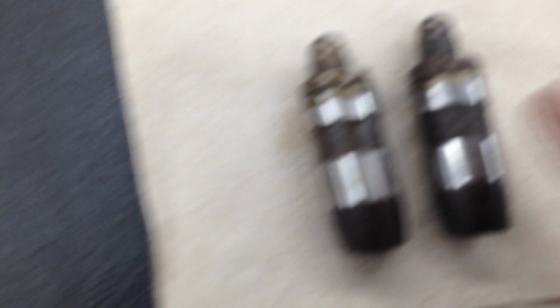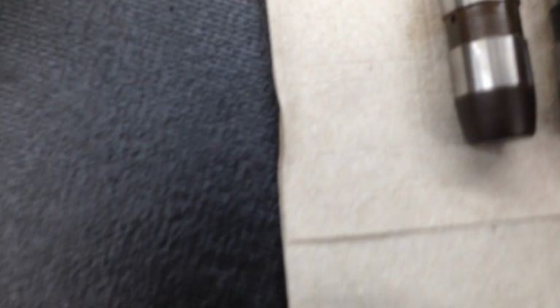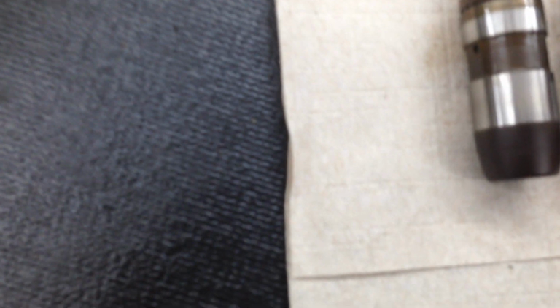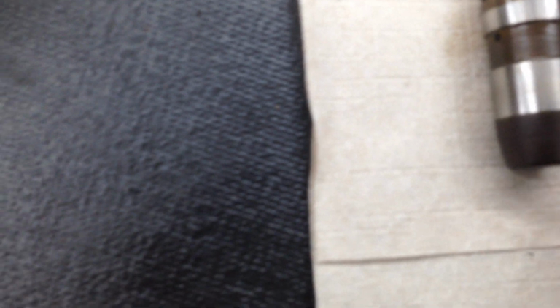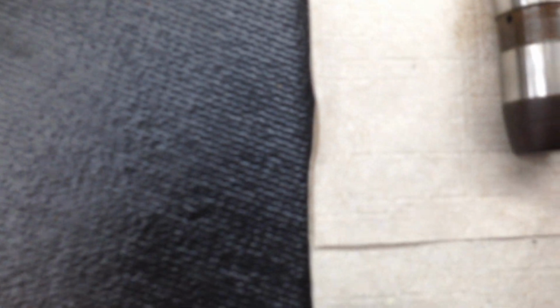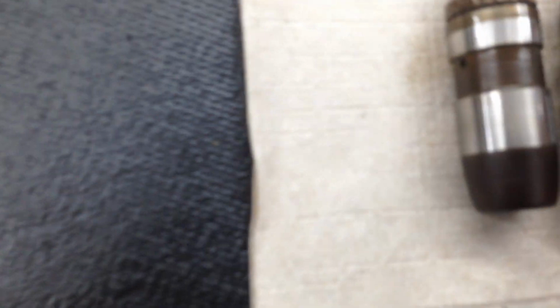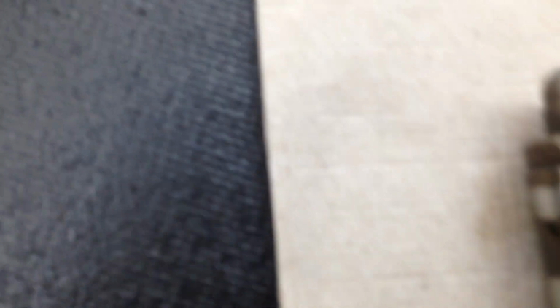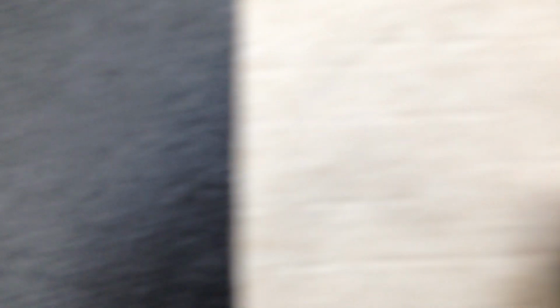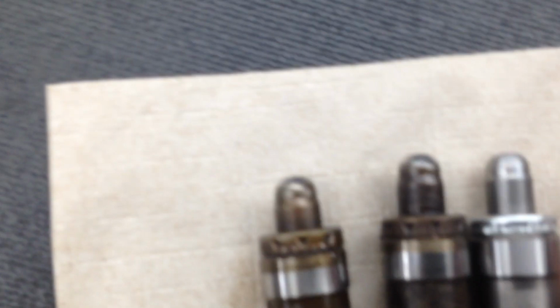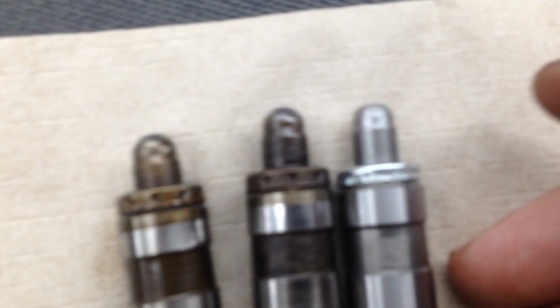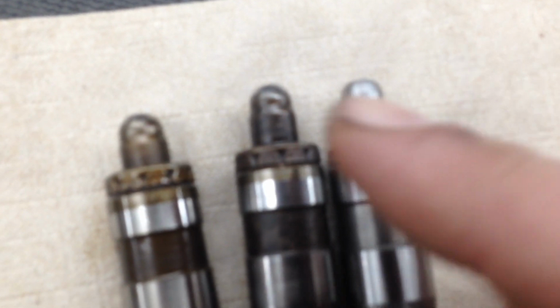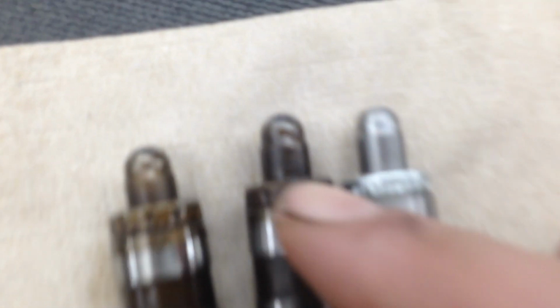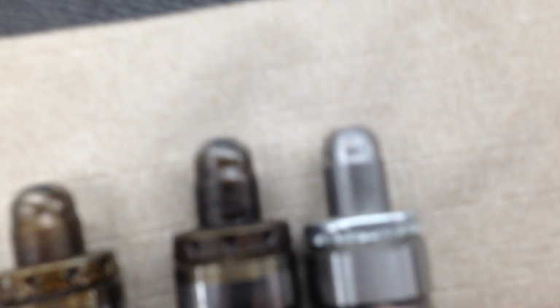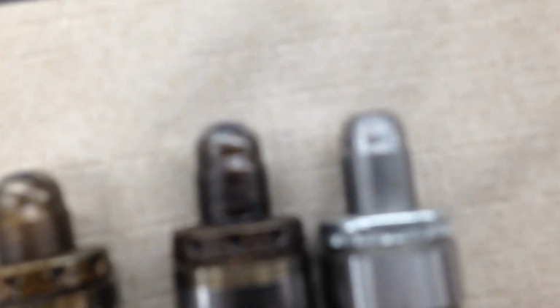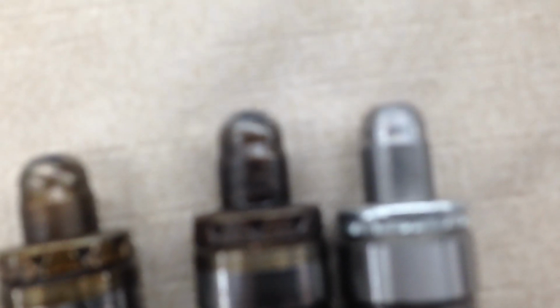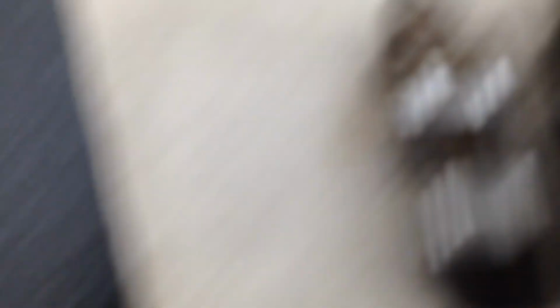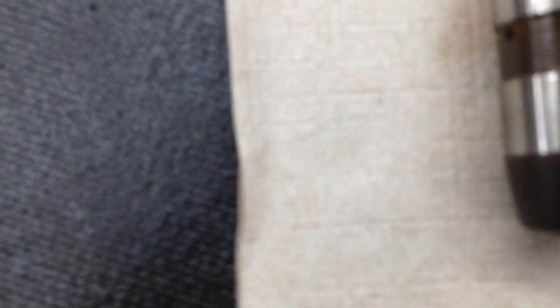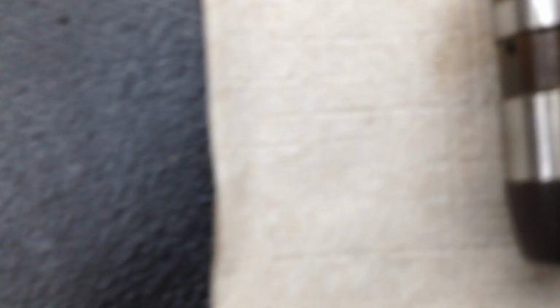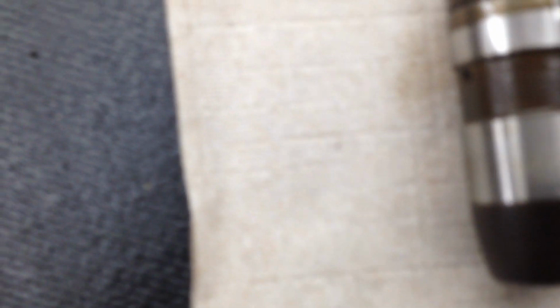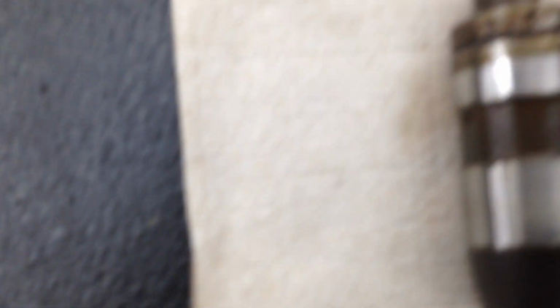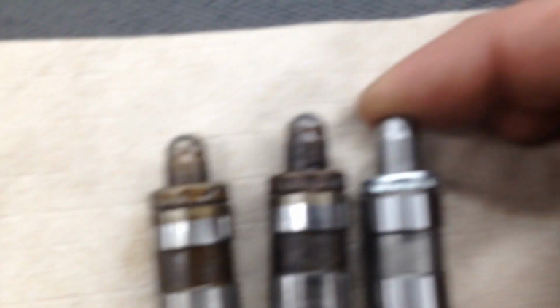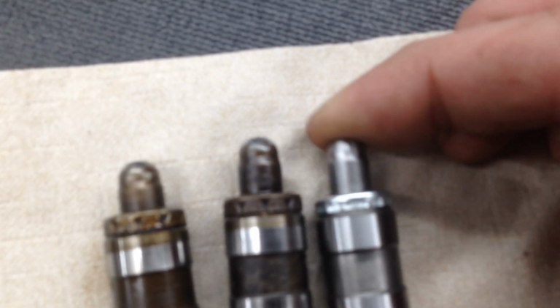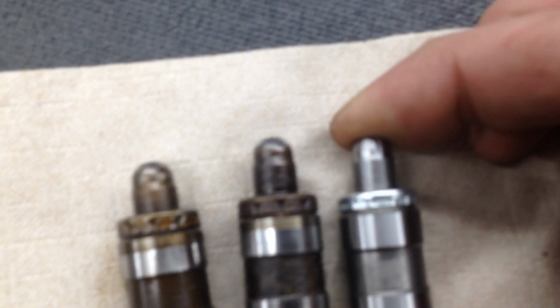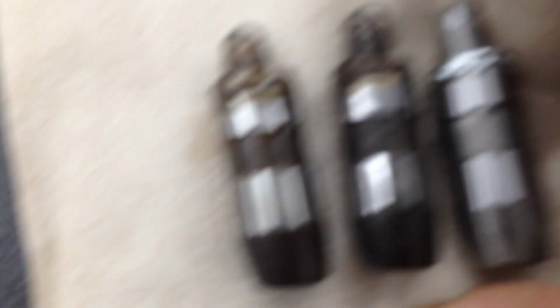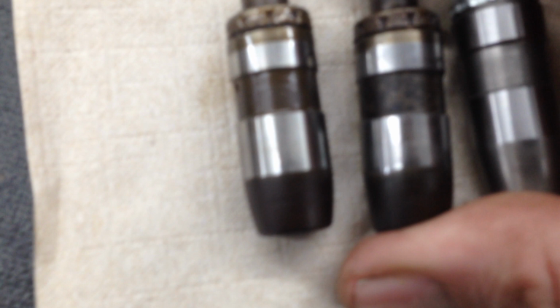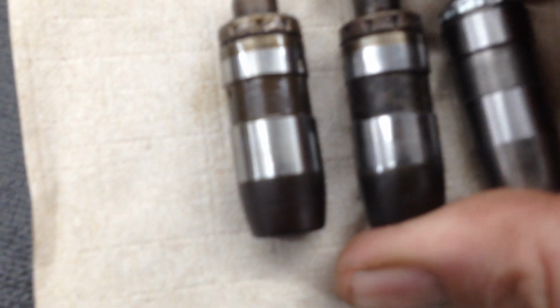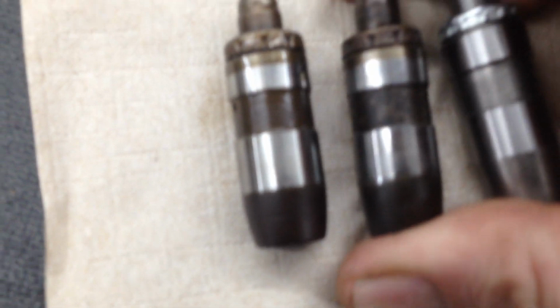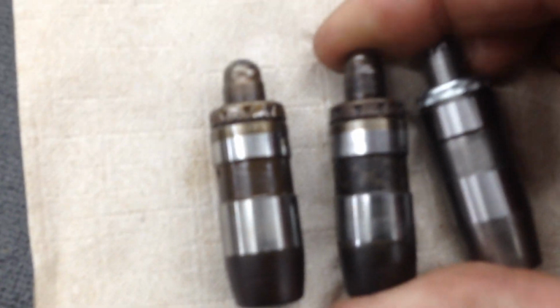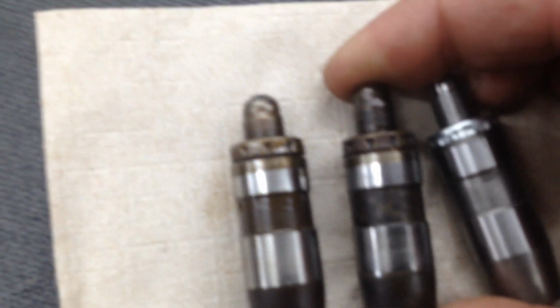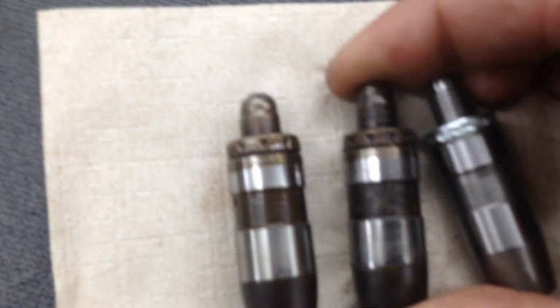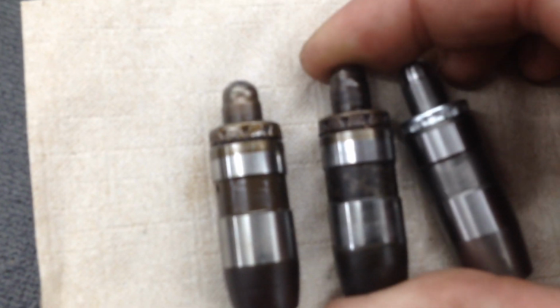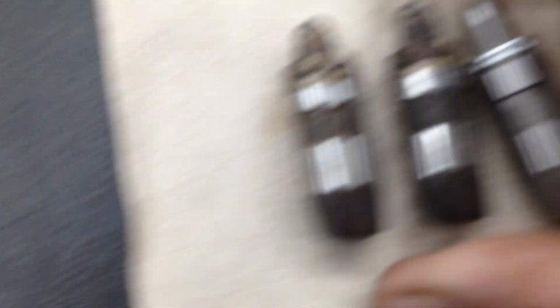This is a stuck lifter. If you look at the height of this one, it's a bit taller. Where this one moves up and down, this one is completely stuck. There are several of these on the engine.